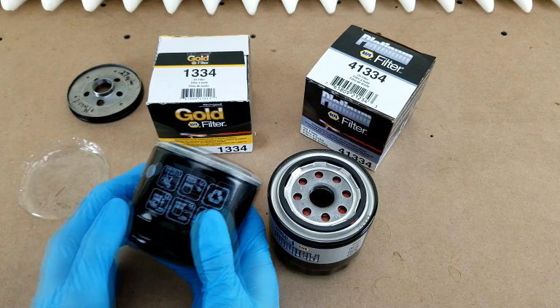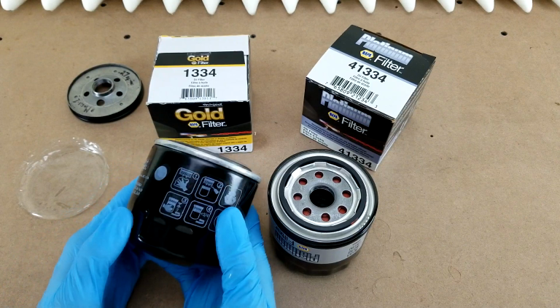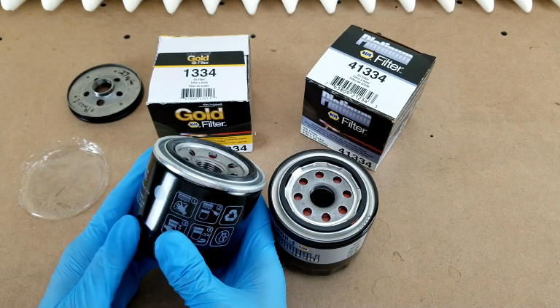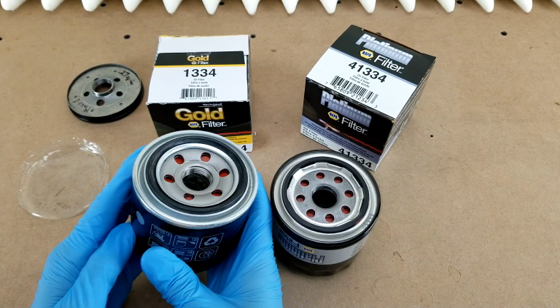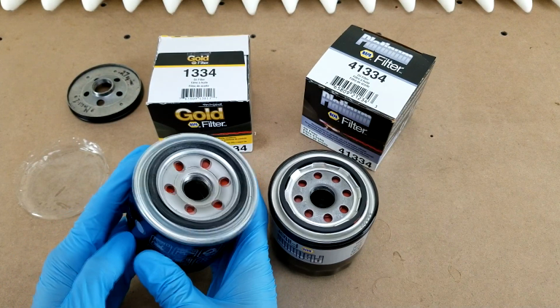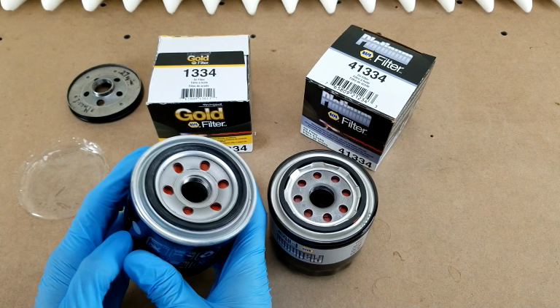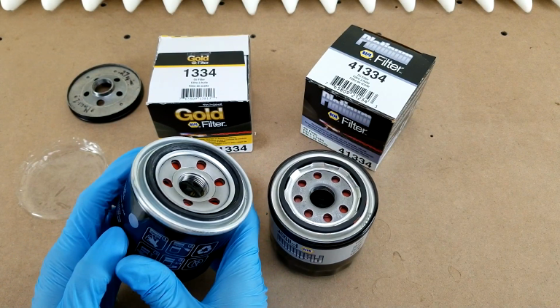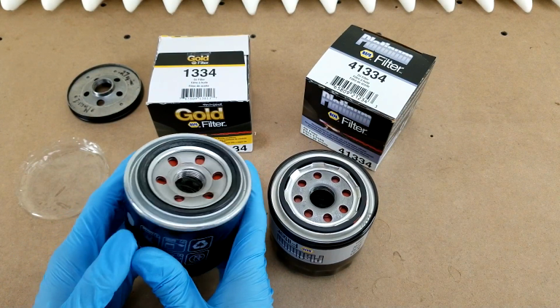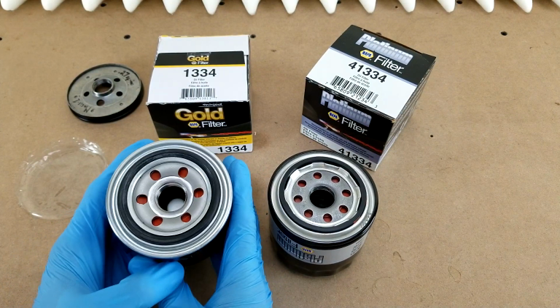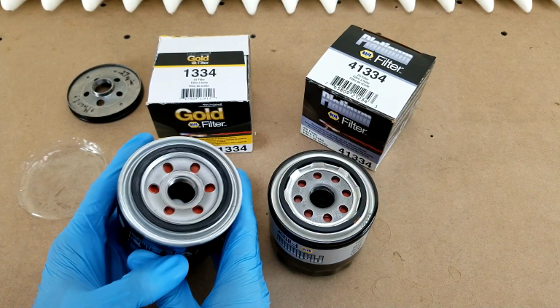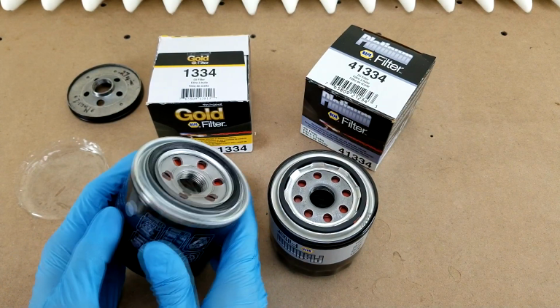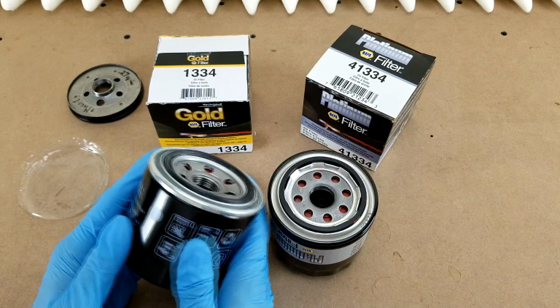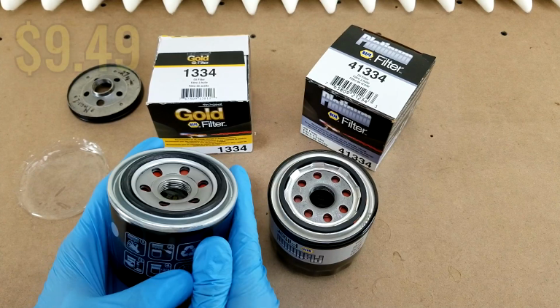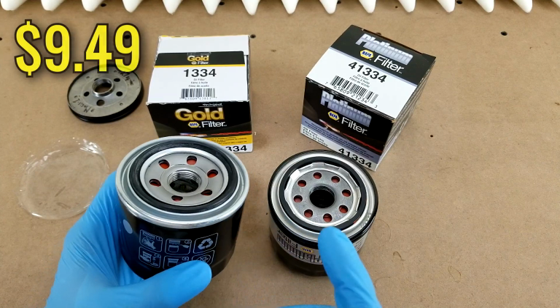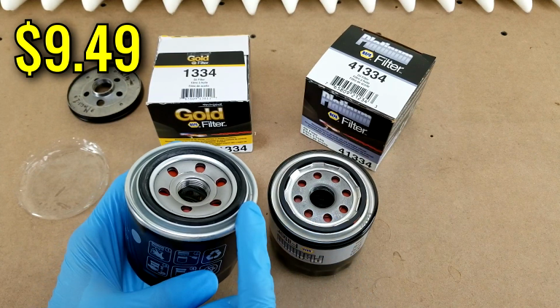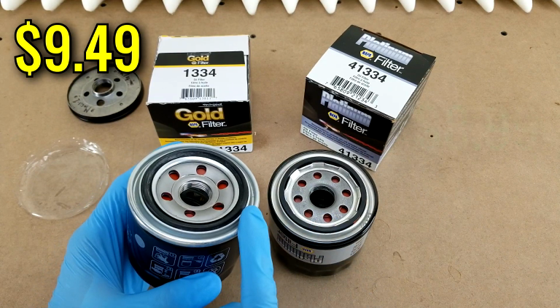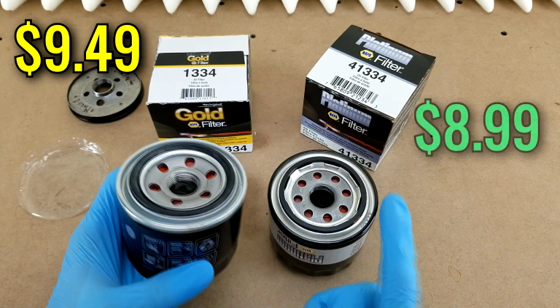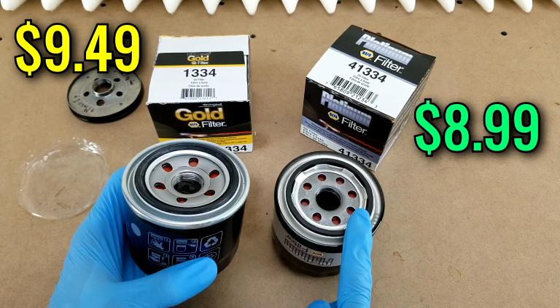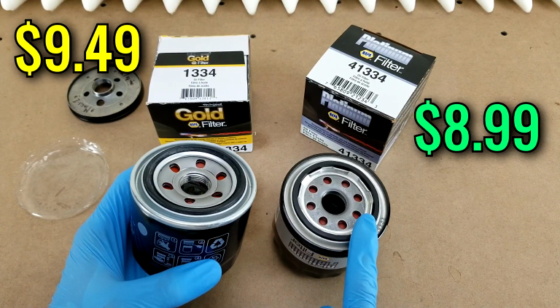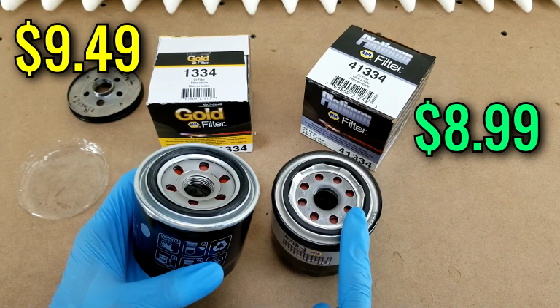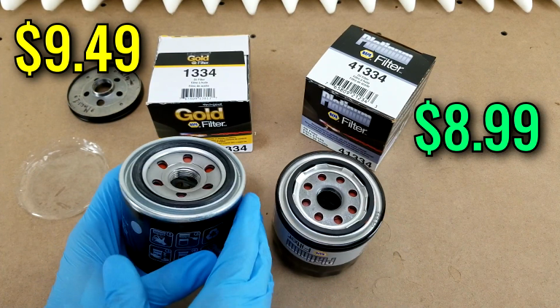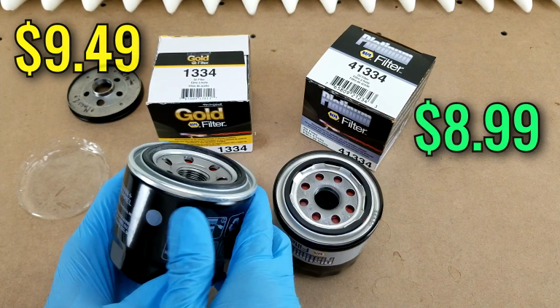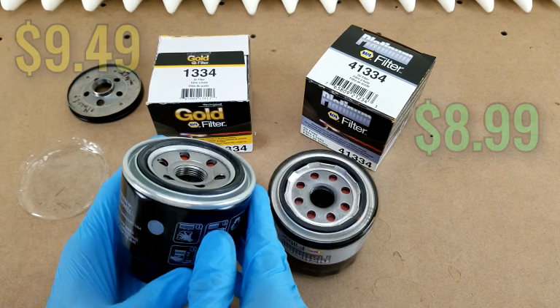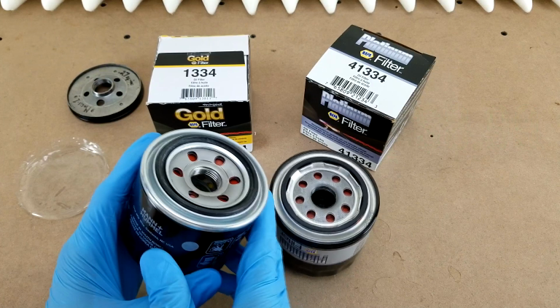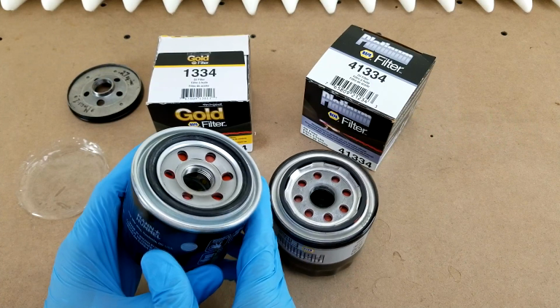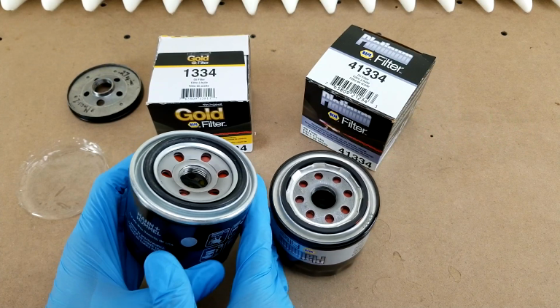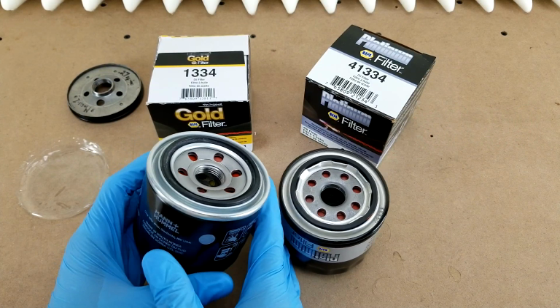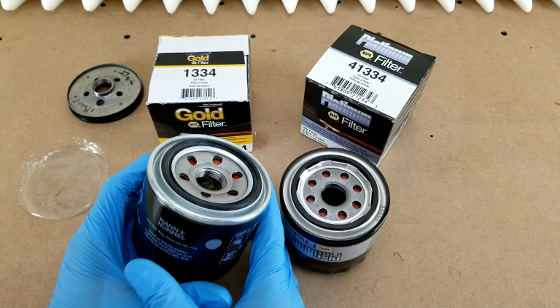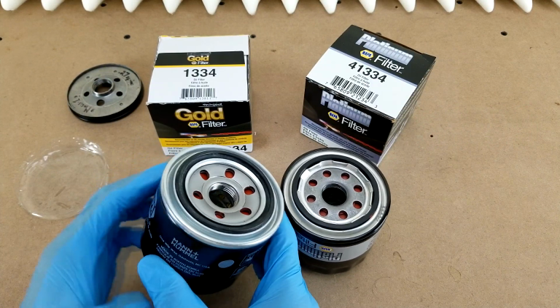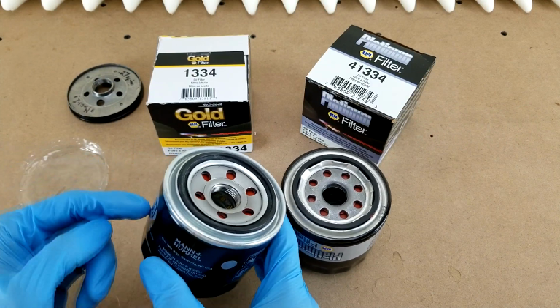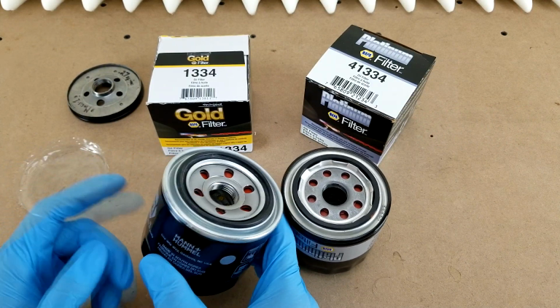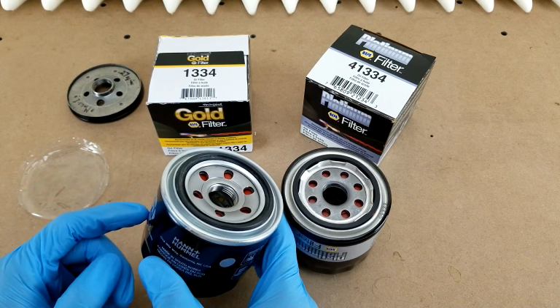Hey guys, welcome back to another oil filter cut-up video. Today I've got Napa's Gold and Platinum filters to look at. Retail these cost $9.49 and $8.99 respectively, though you can buy them on sale if you wait, and they do come in master packs if you want a better price.